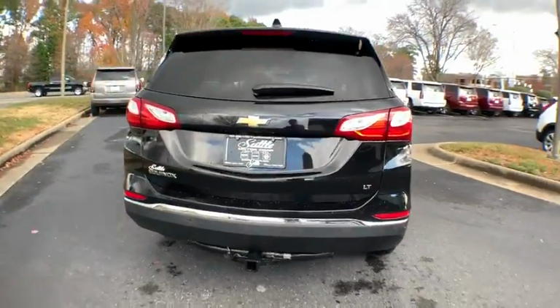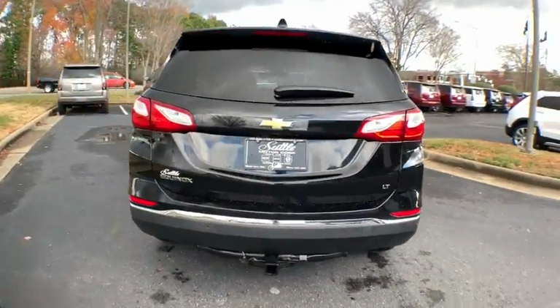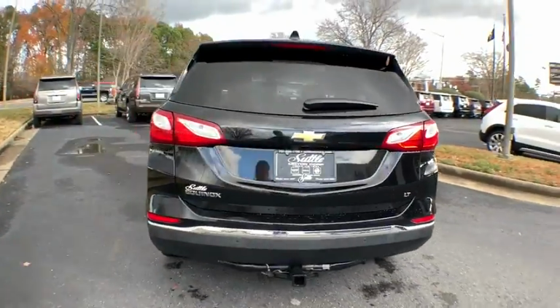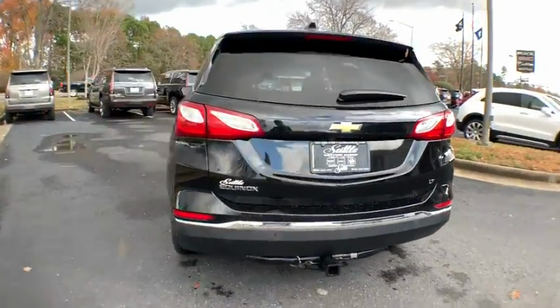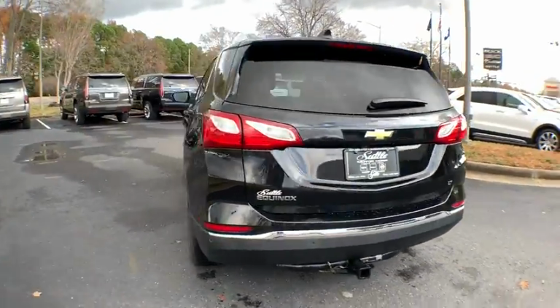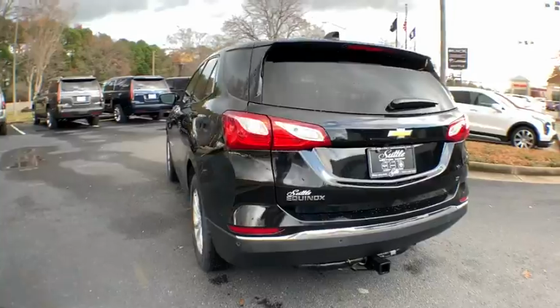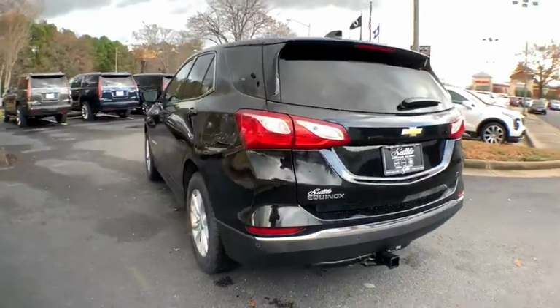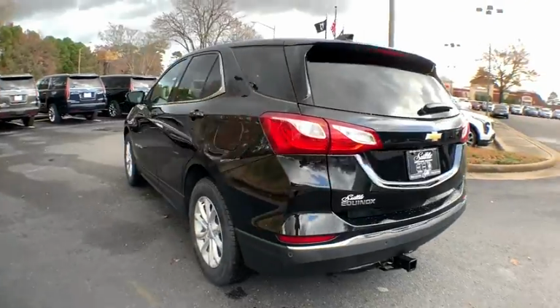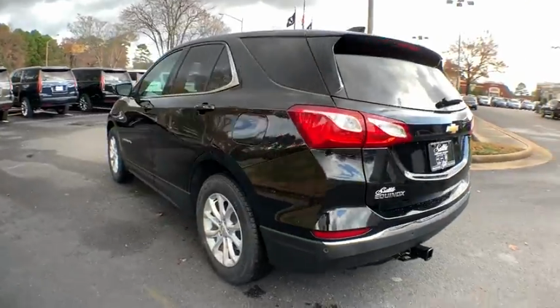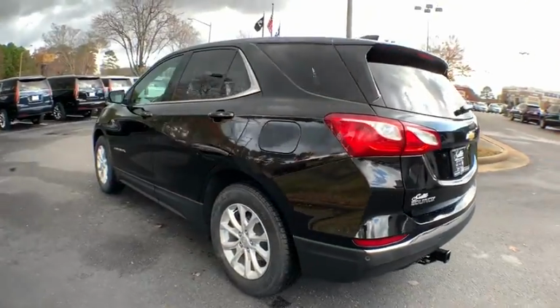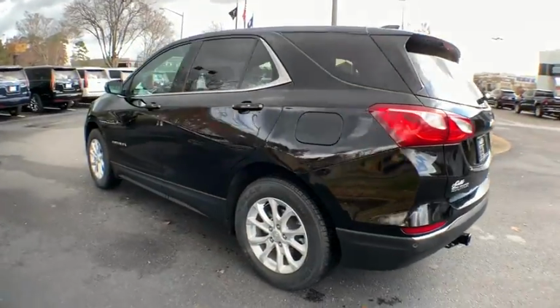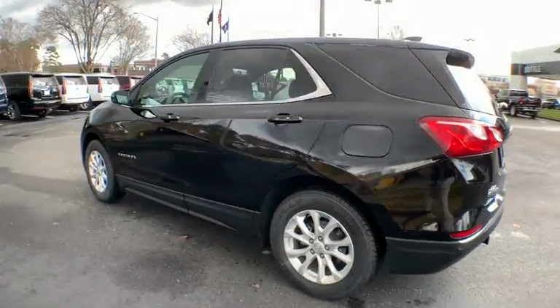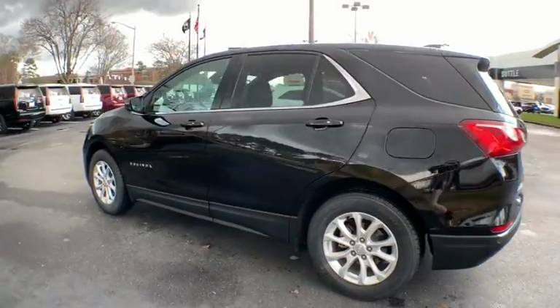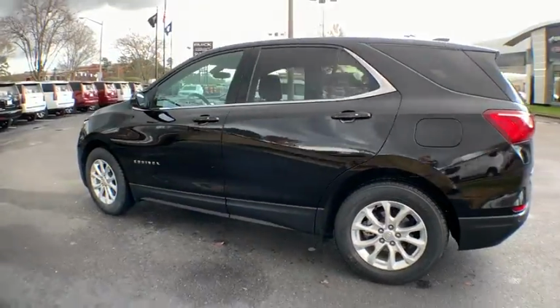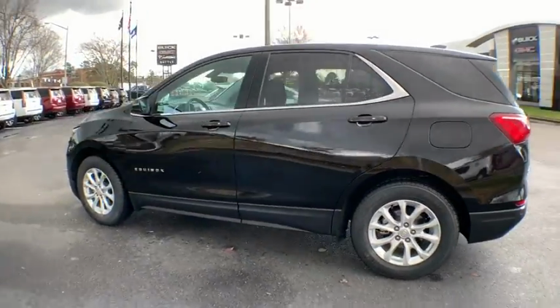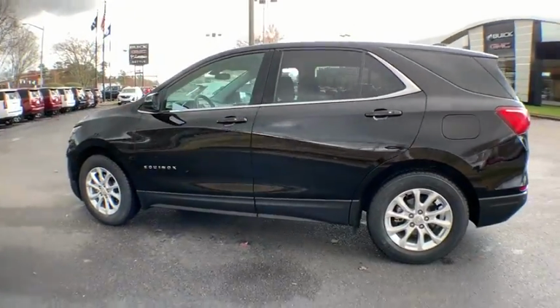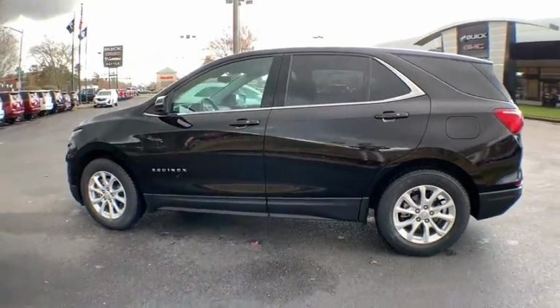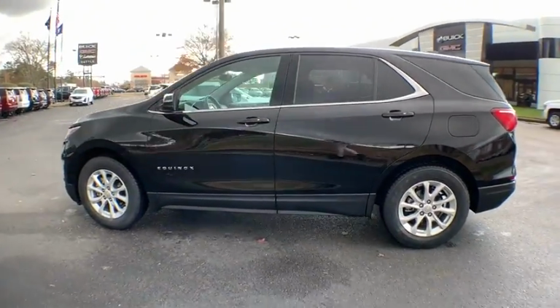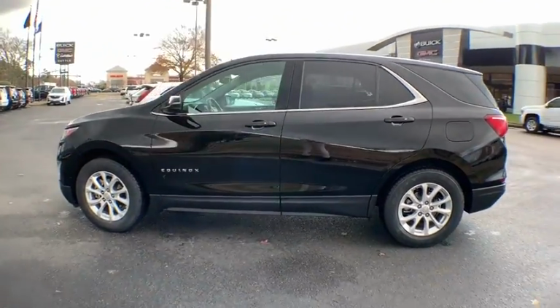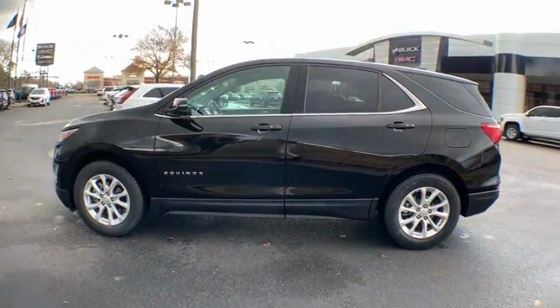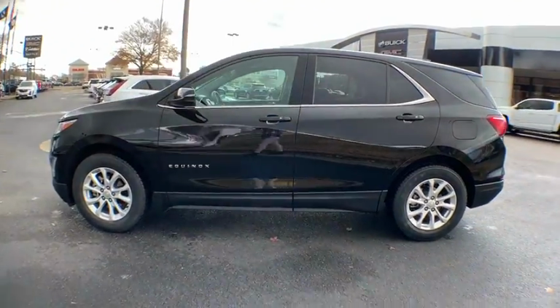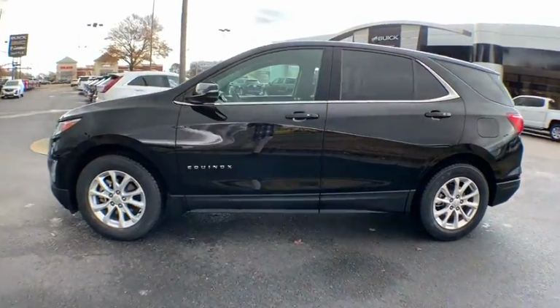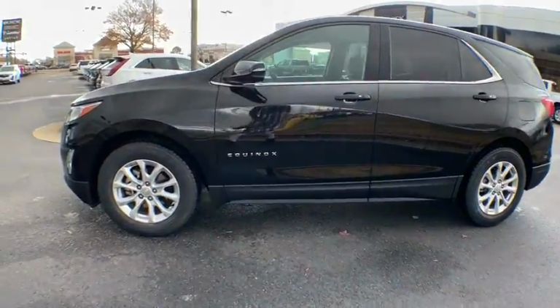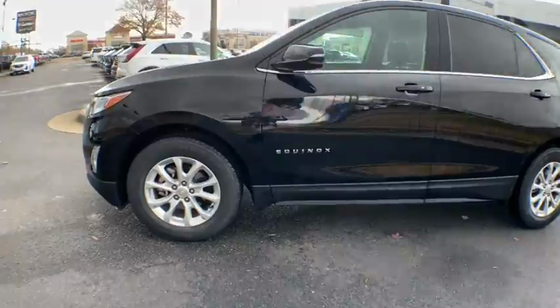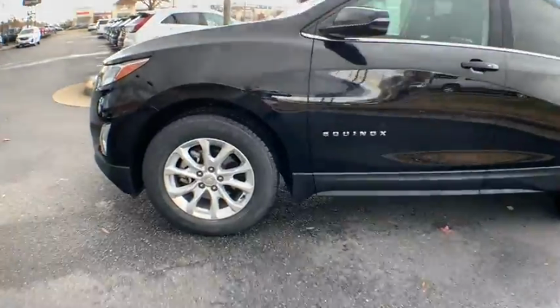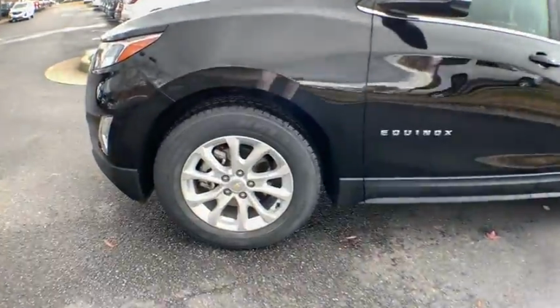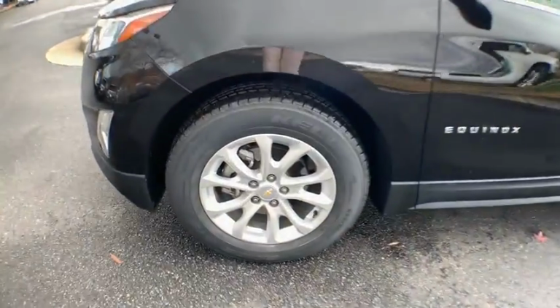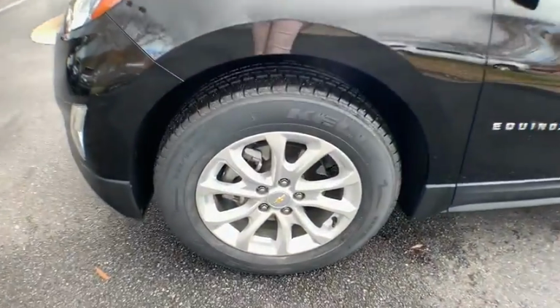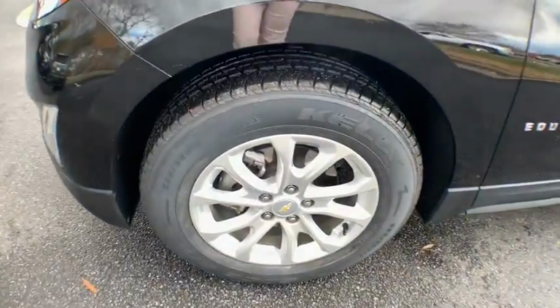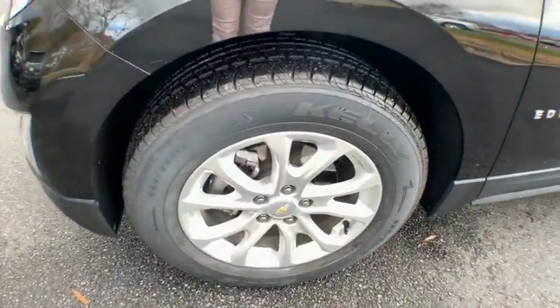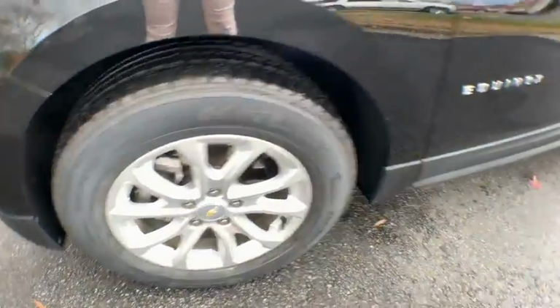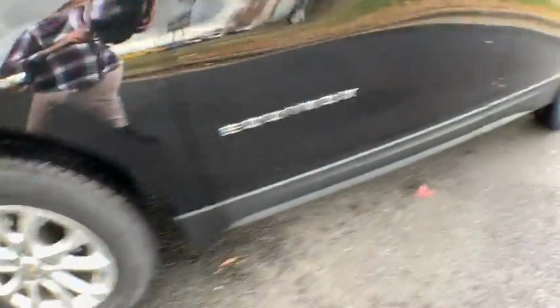Traction control, remote engine start, dual airbags, power steering, floor mats, four-wheel disc brakes, universal garage door opener, security system.